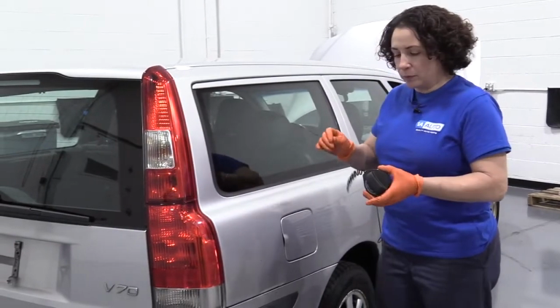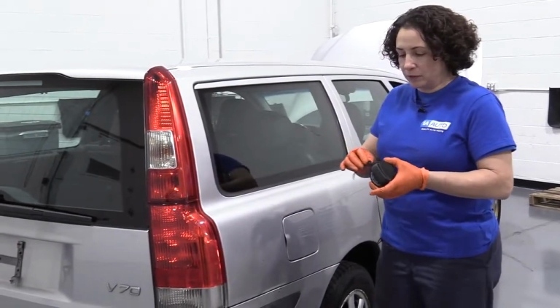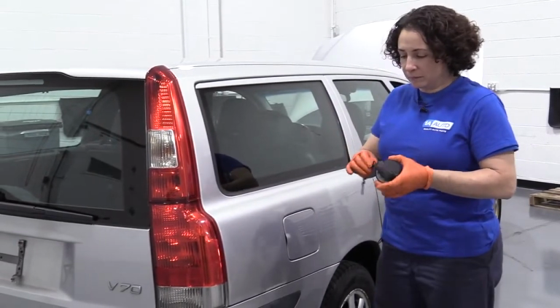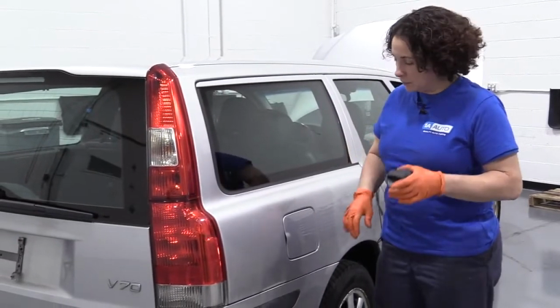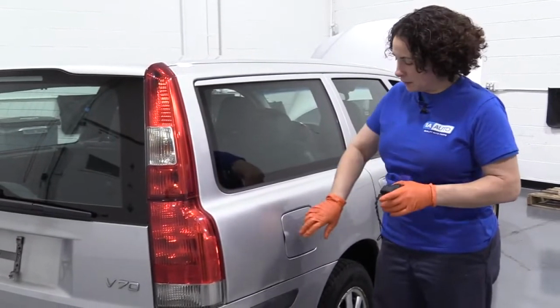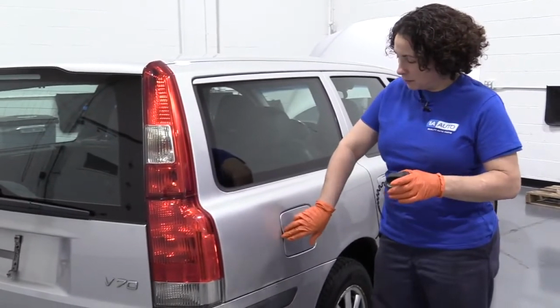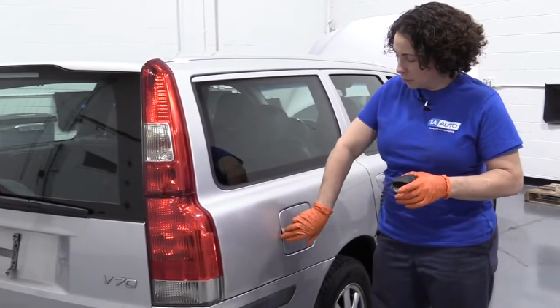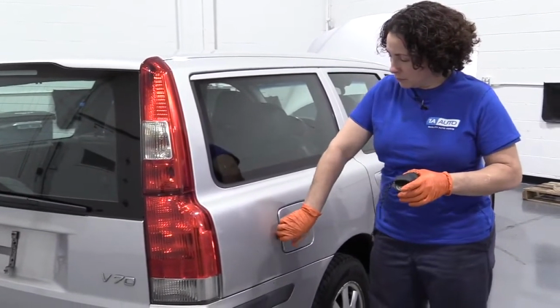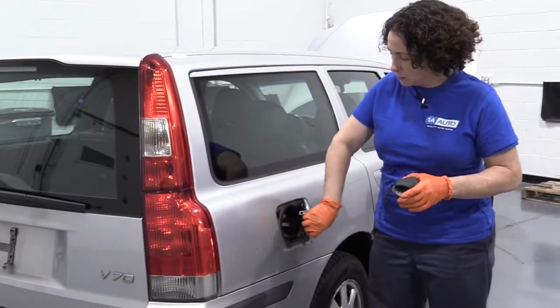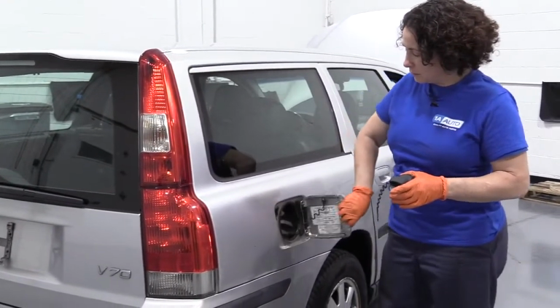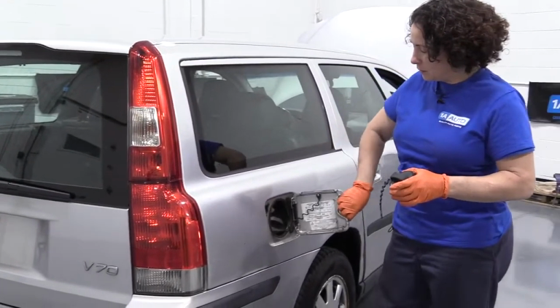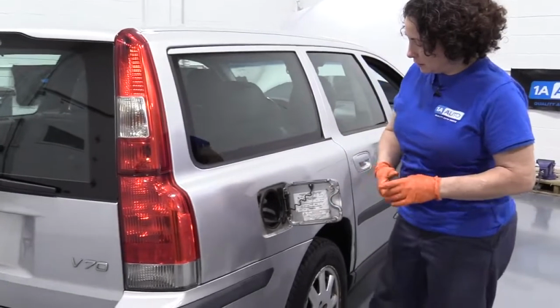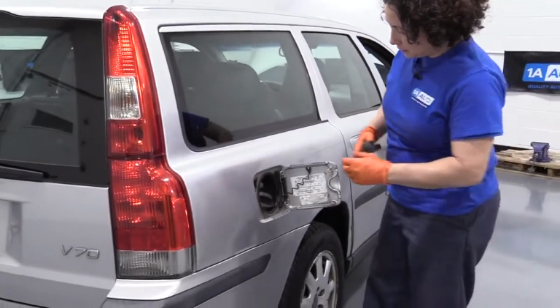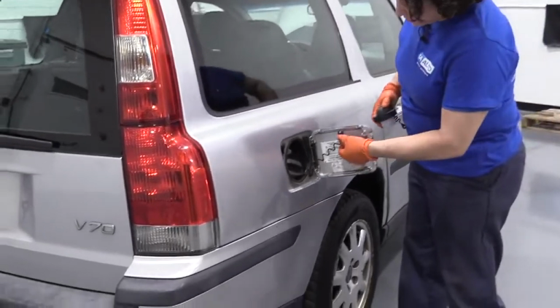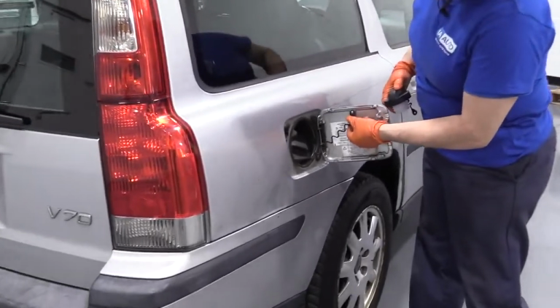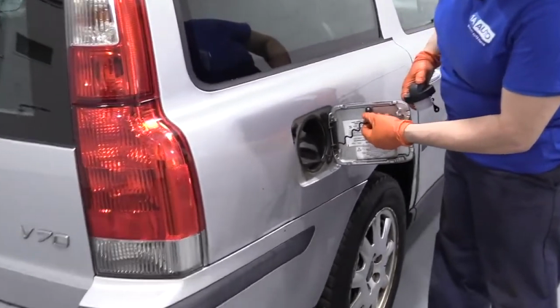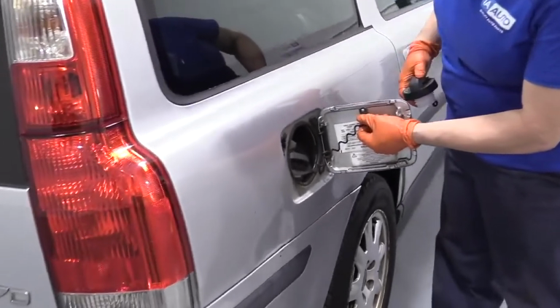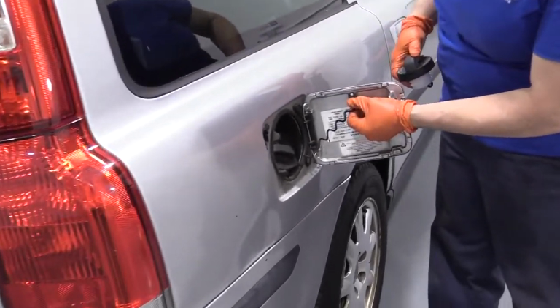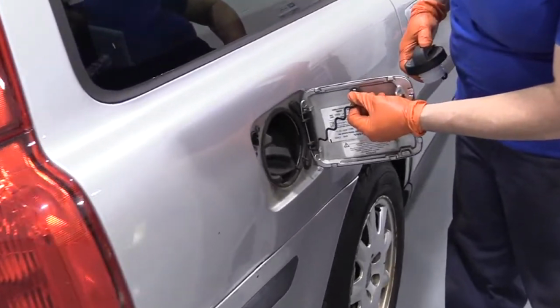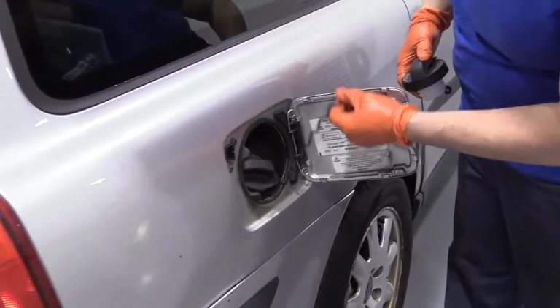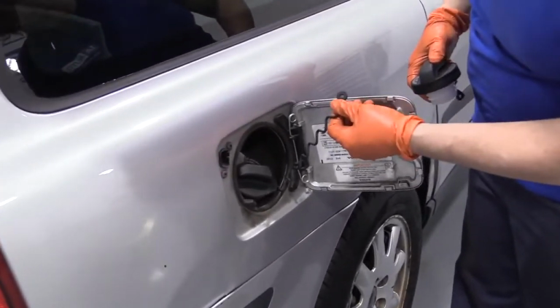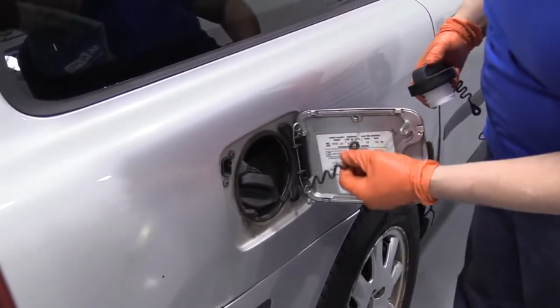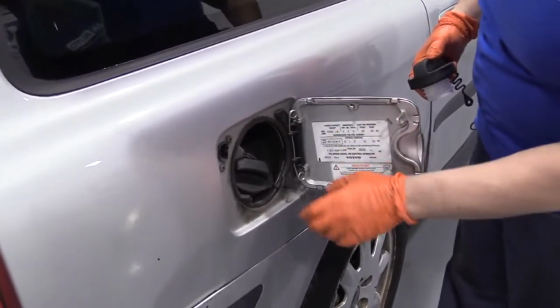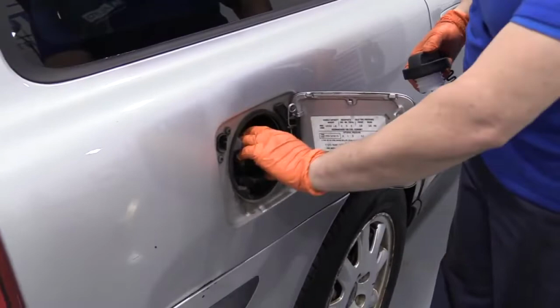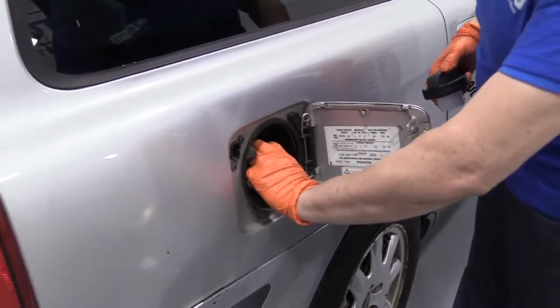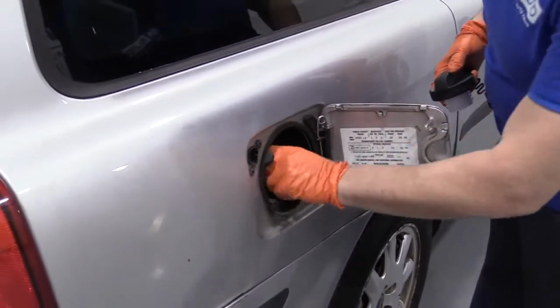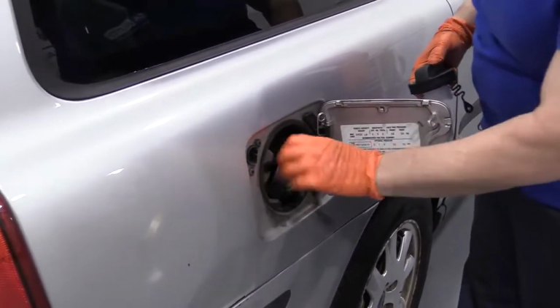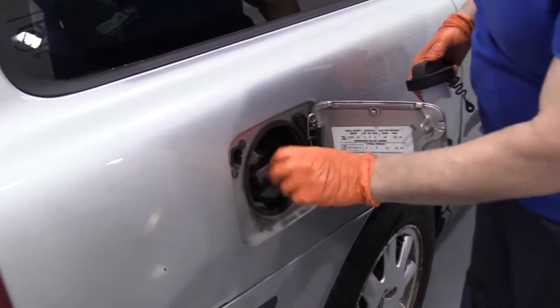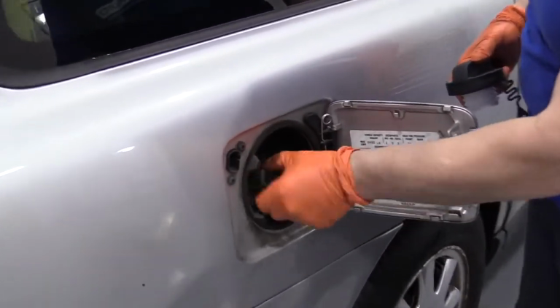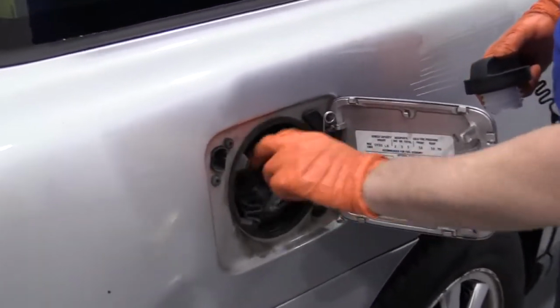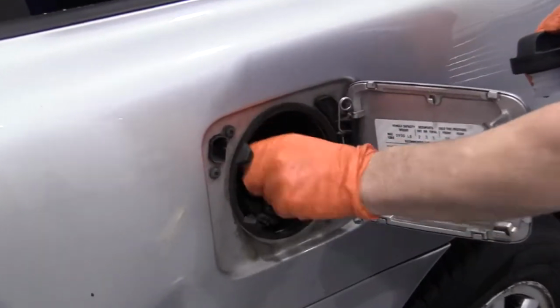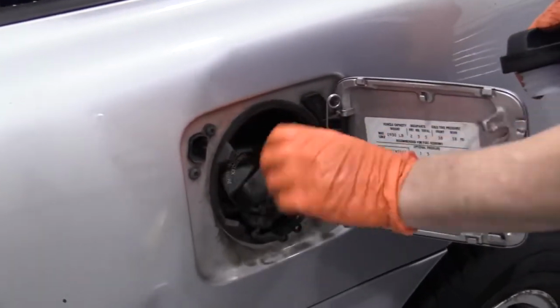Simple replacement. We're going to open the door. On this Volvo, it's just a quick lift up on that tab and turn it counterclockwise, take your gas cap off.